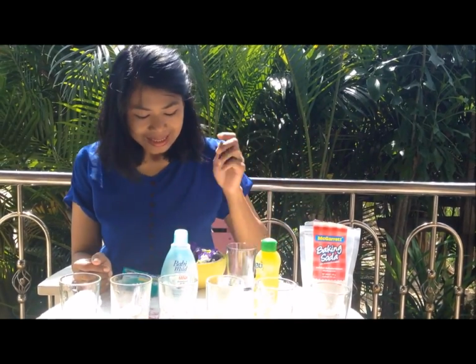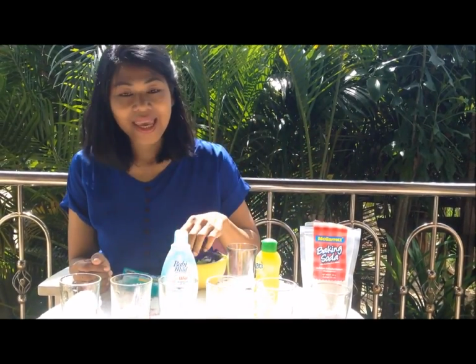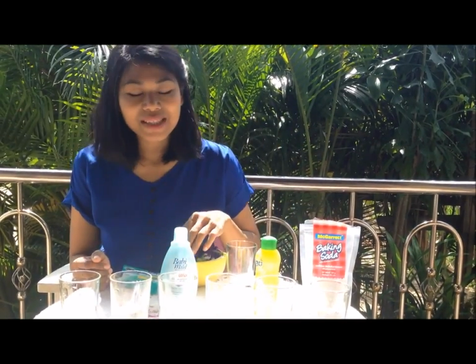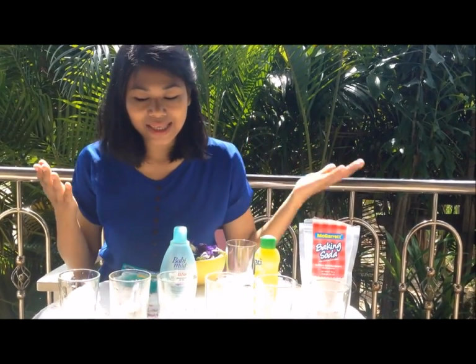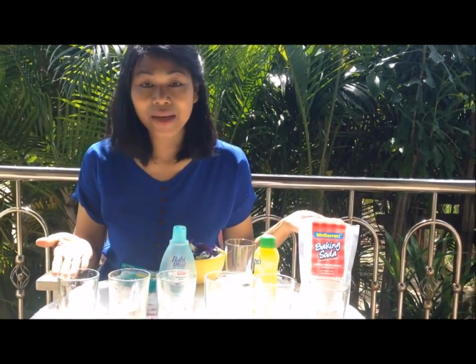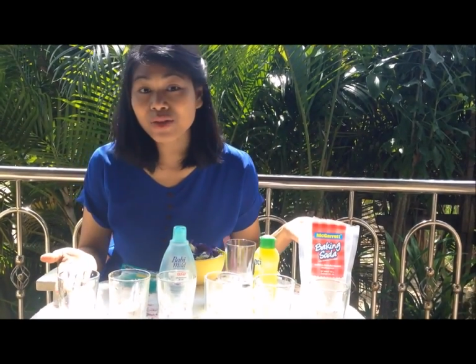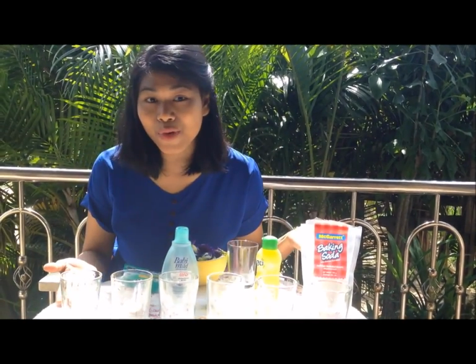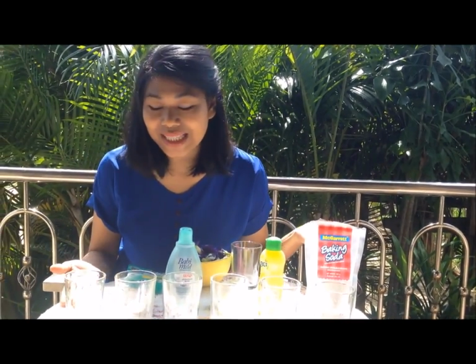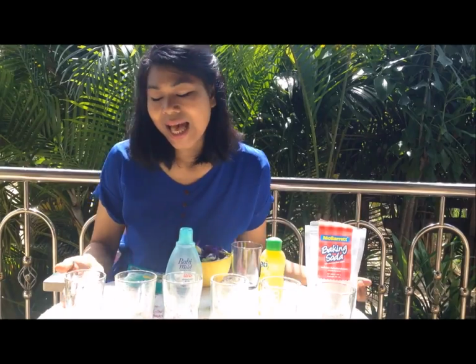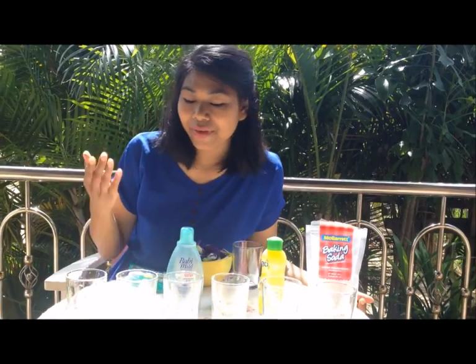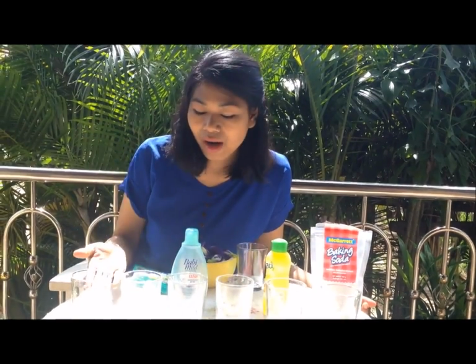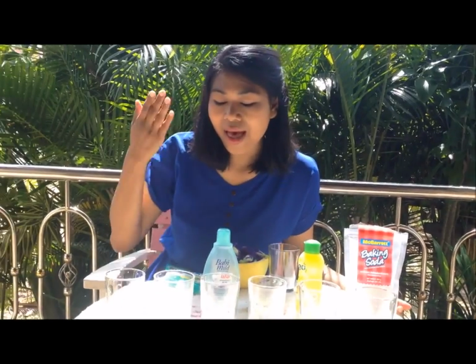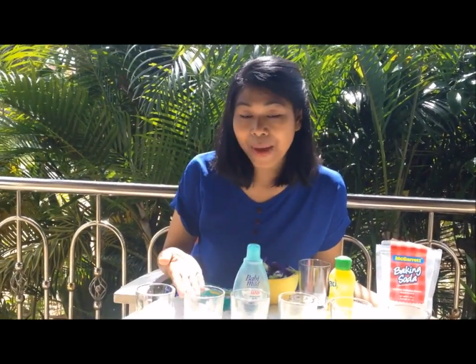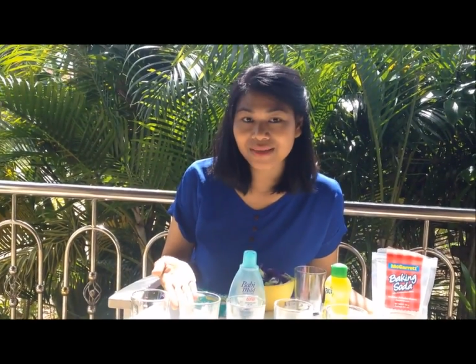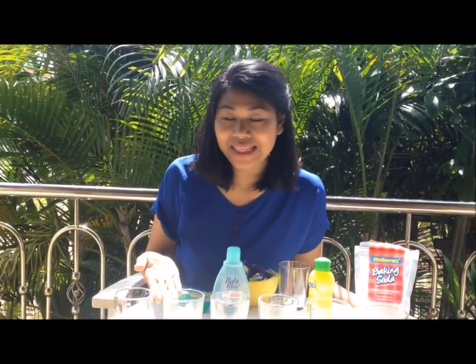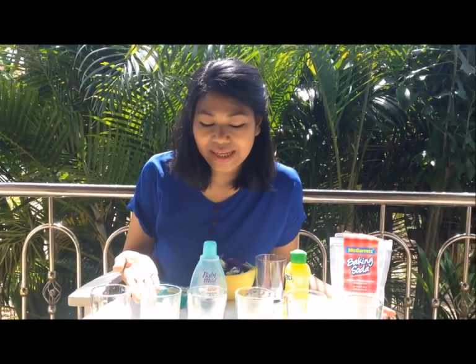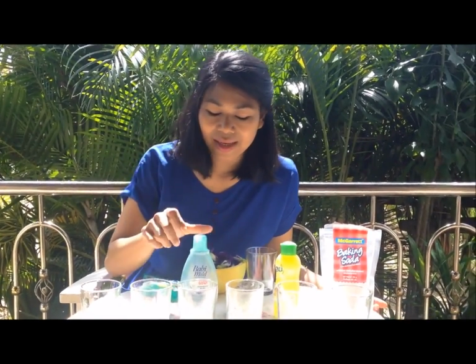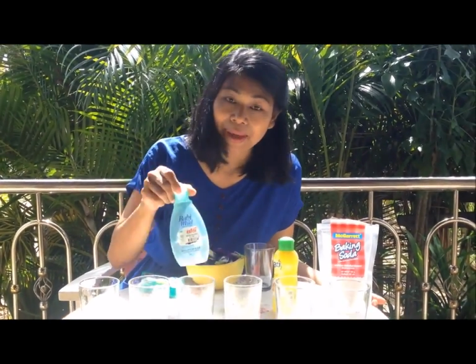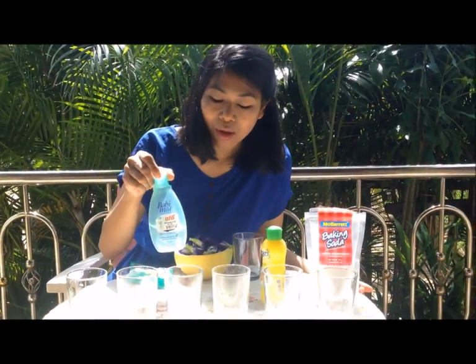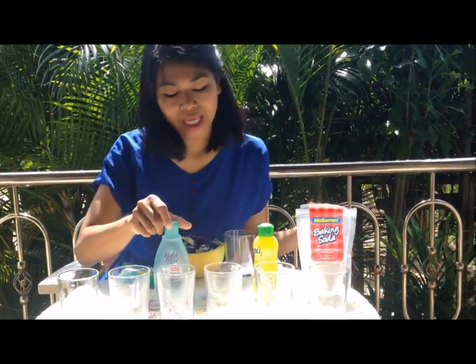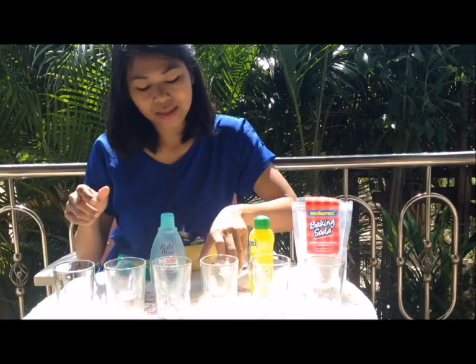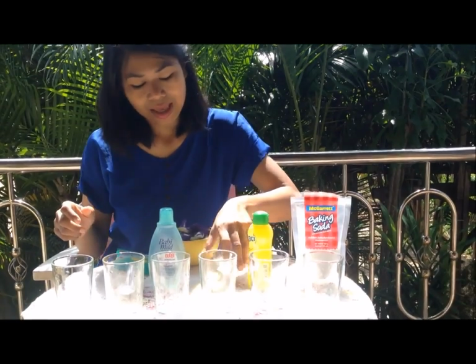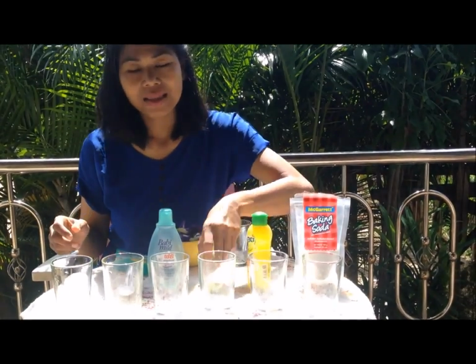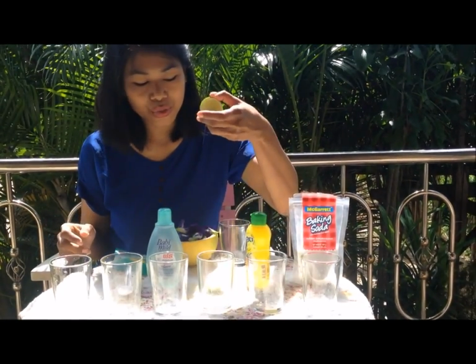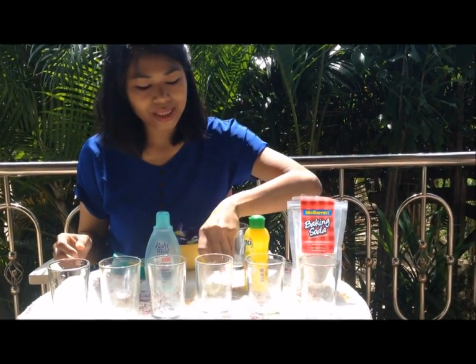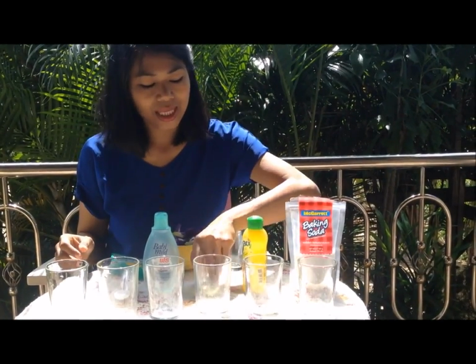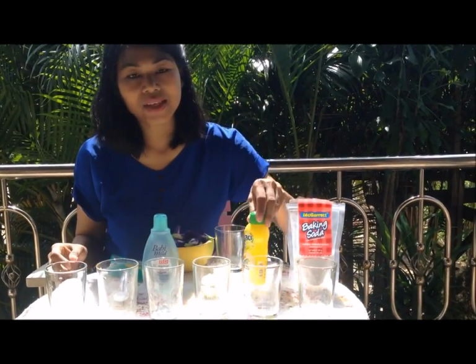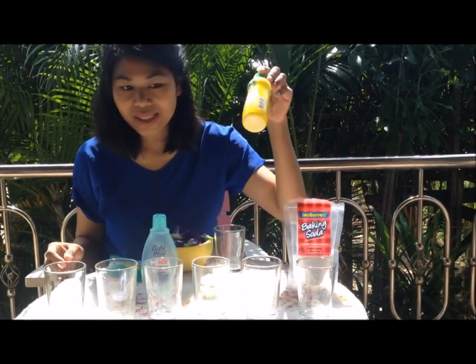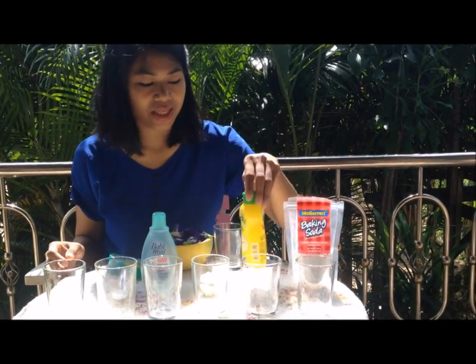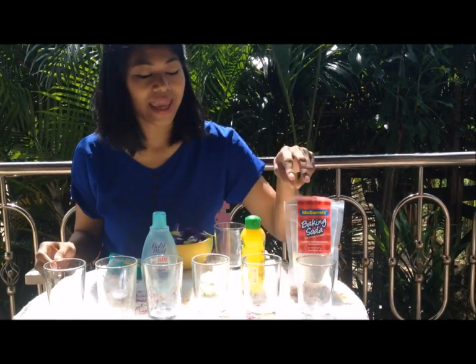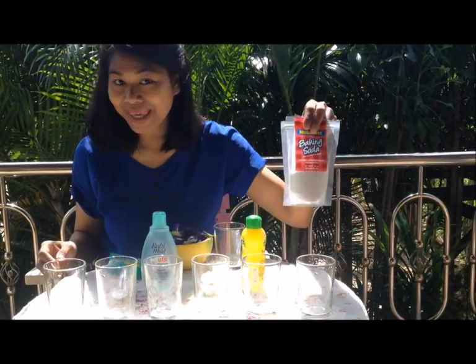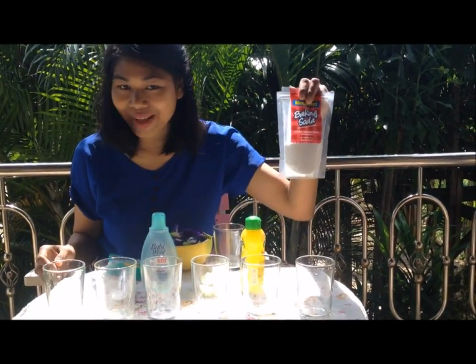Today I'm gonna test six kinds of household products. I have vinegar, fabric detergent, baby soap, lime juice, dishwashing detergent, and baking soda.